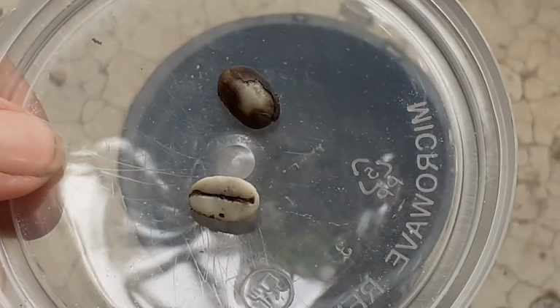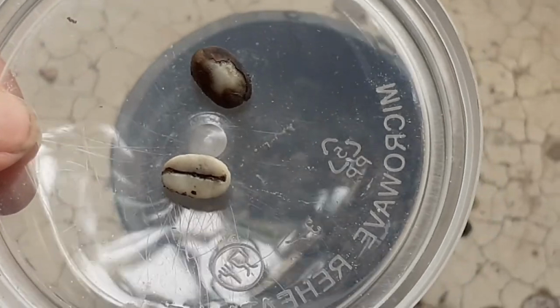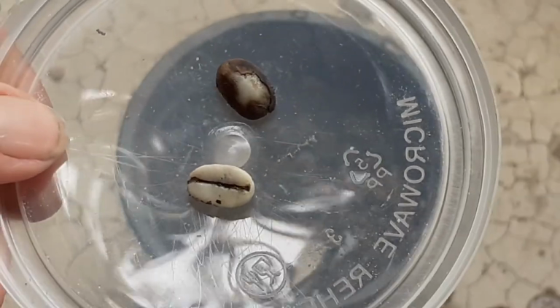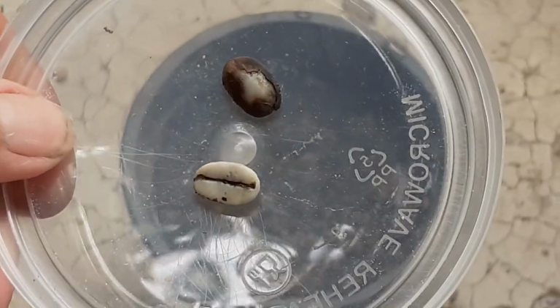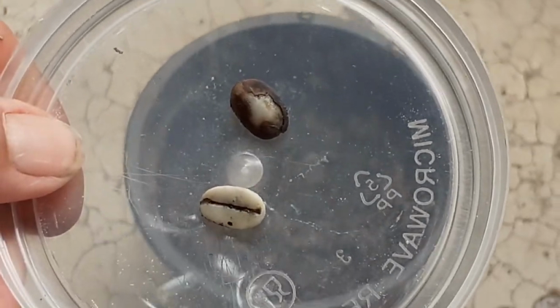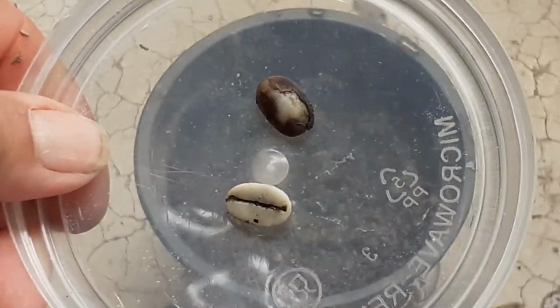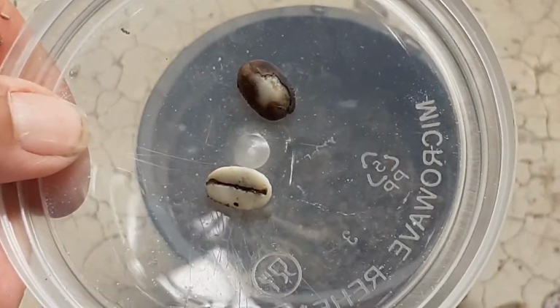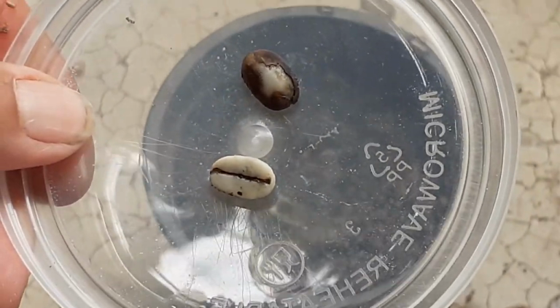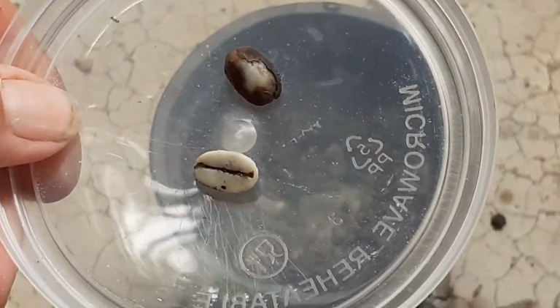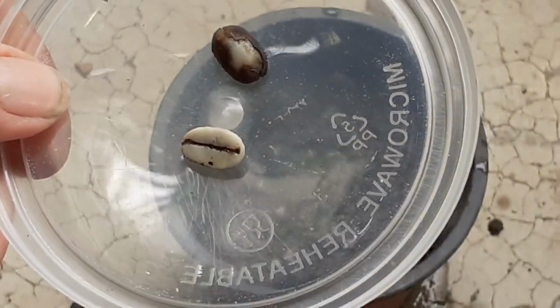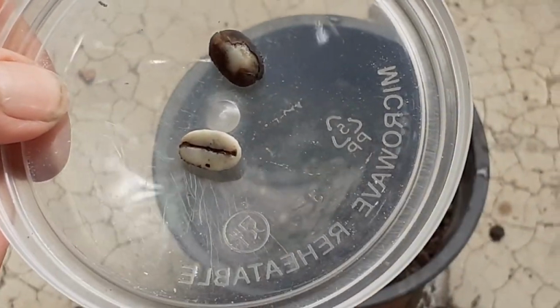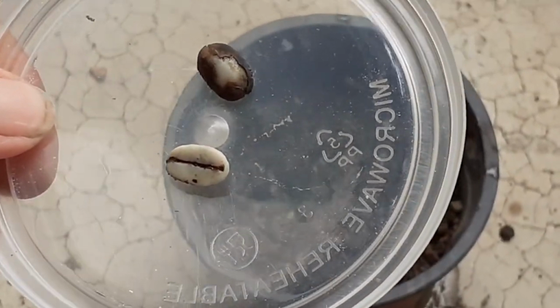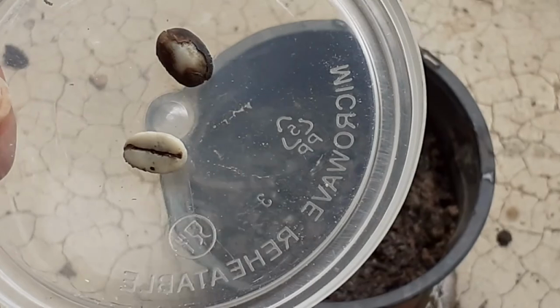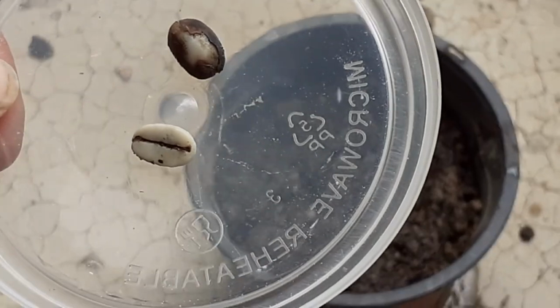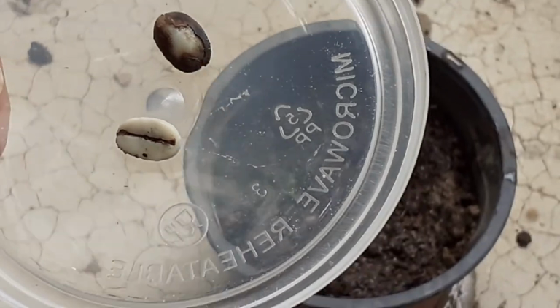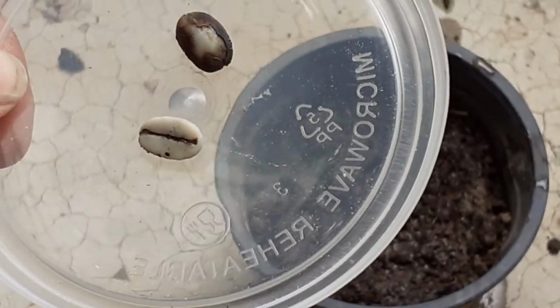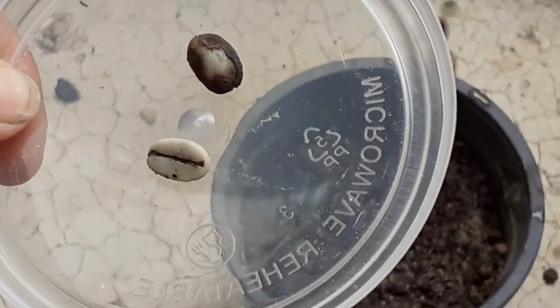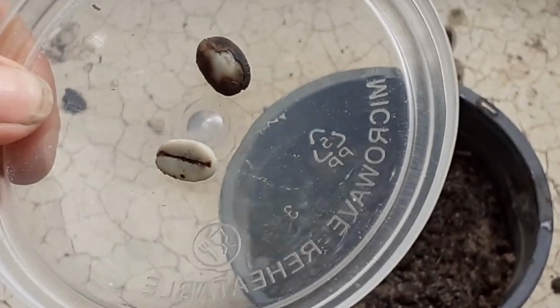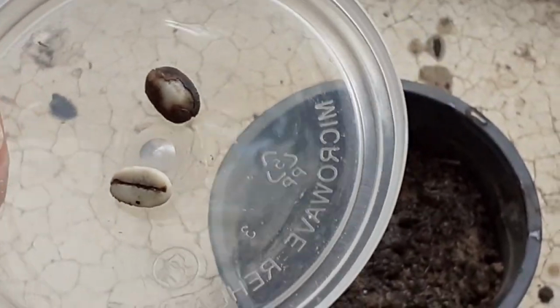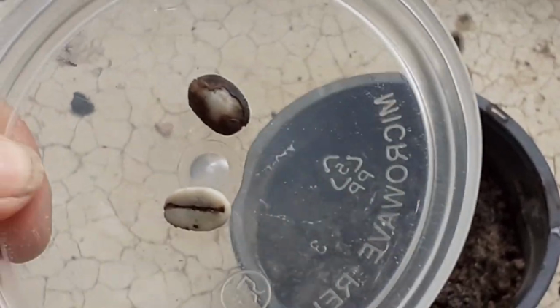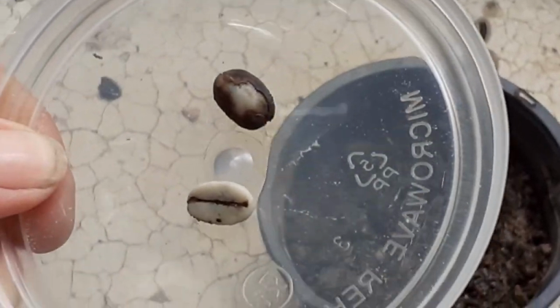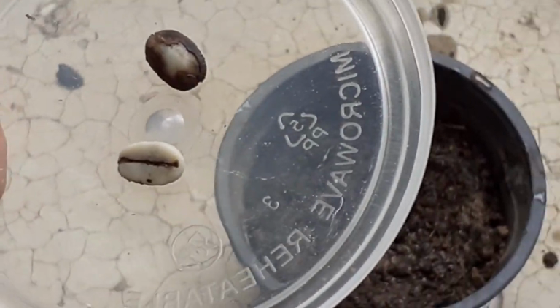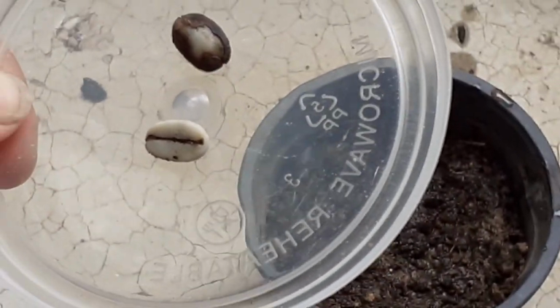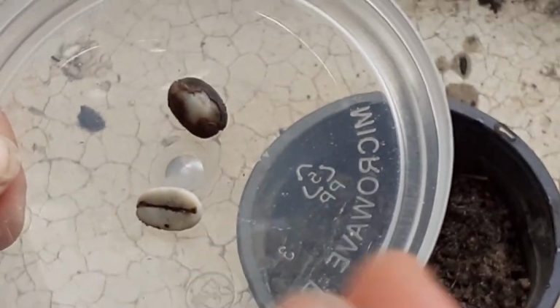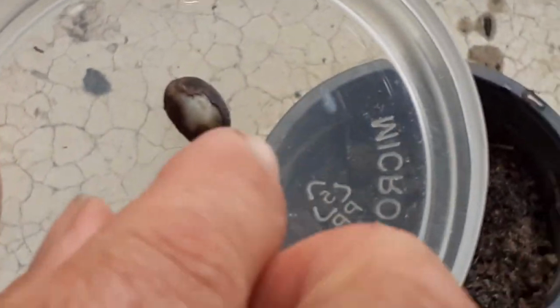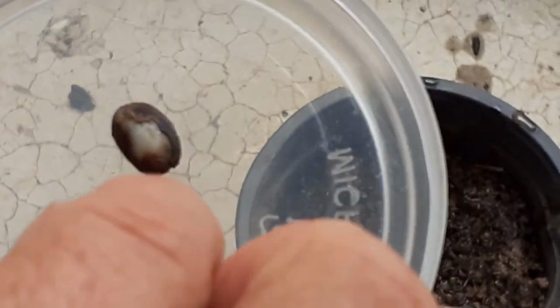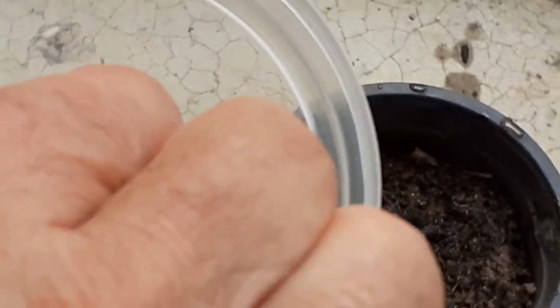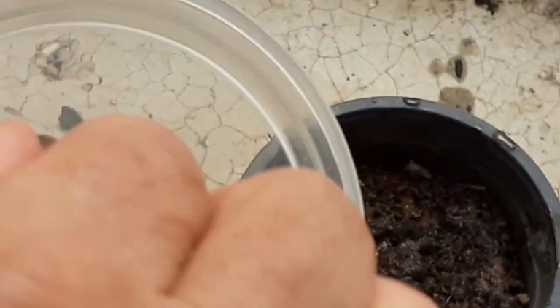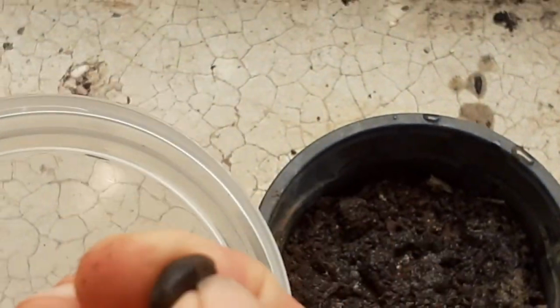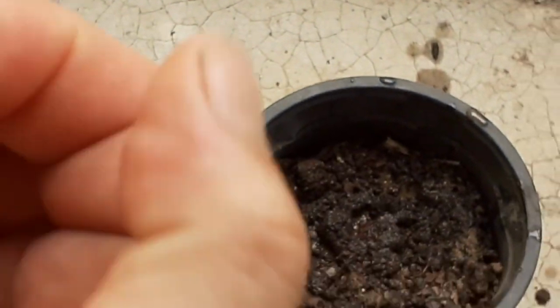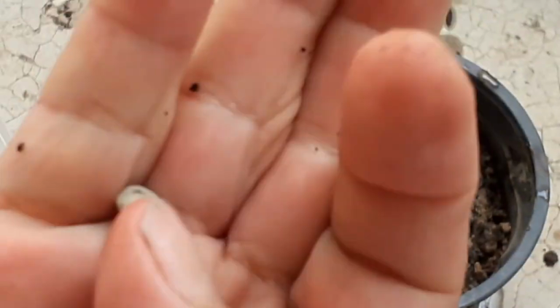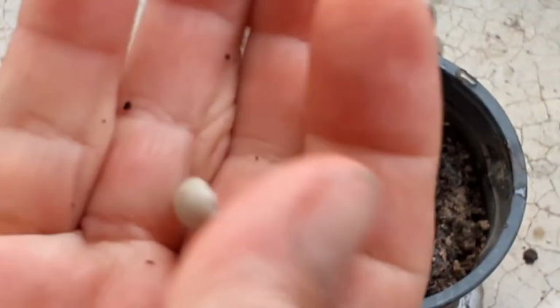Here are some coffee arabica seeds. We are going to plant them. Each pot has two seeds, like this.